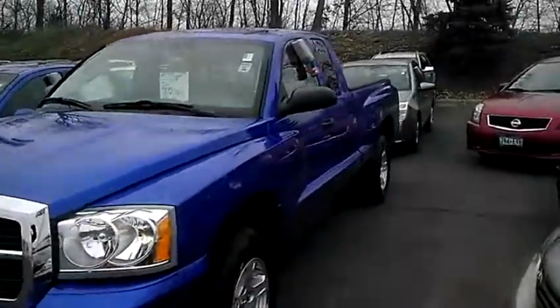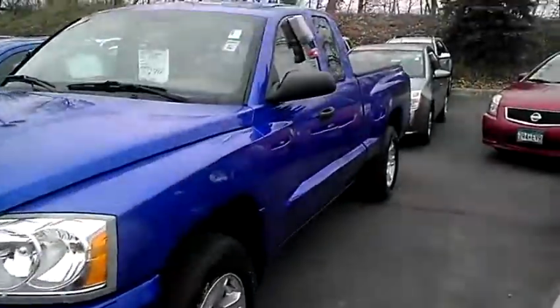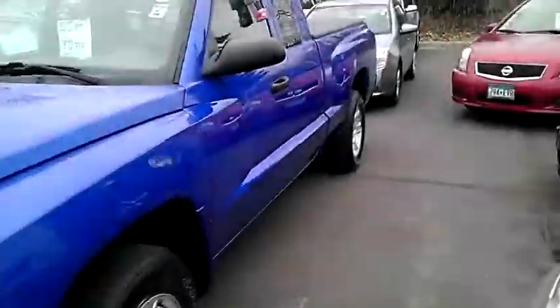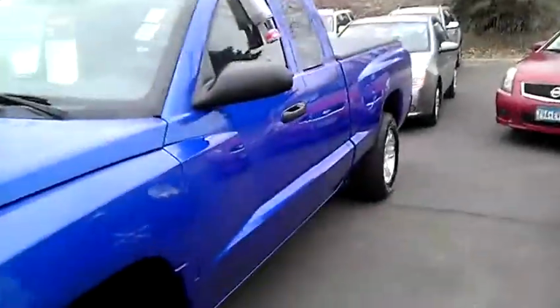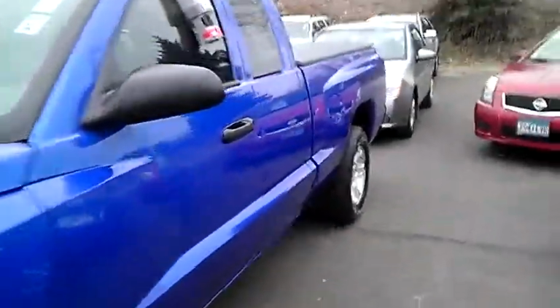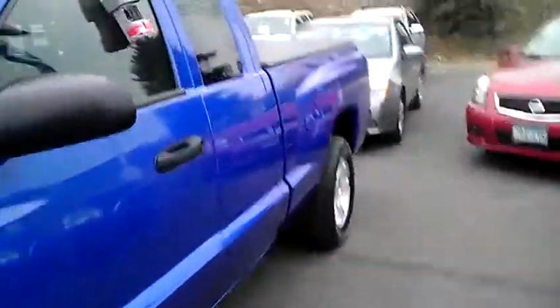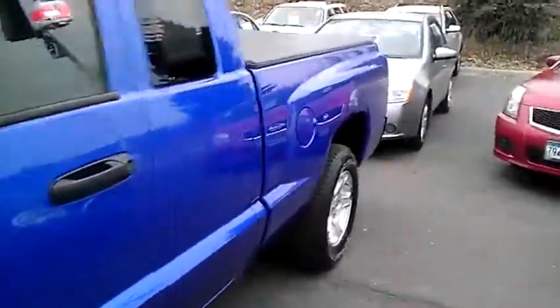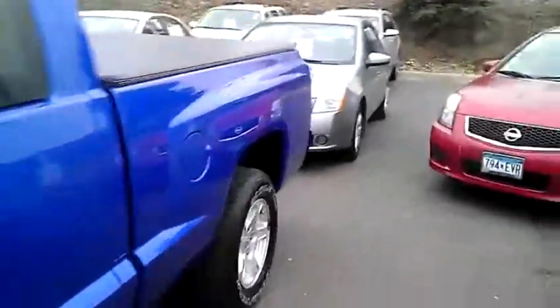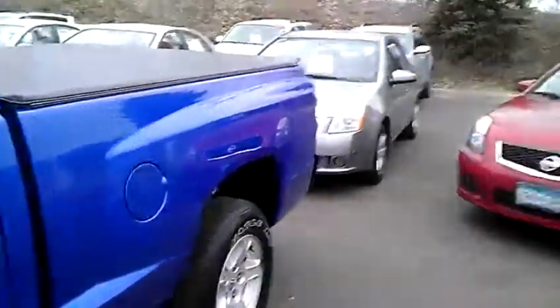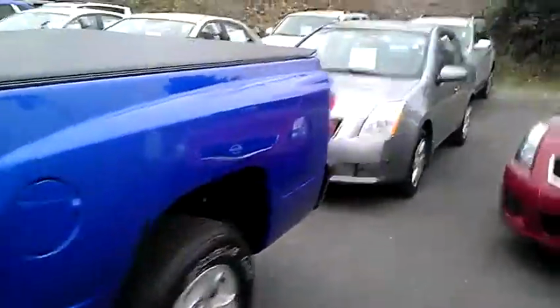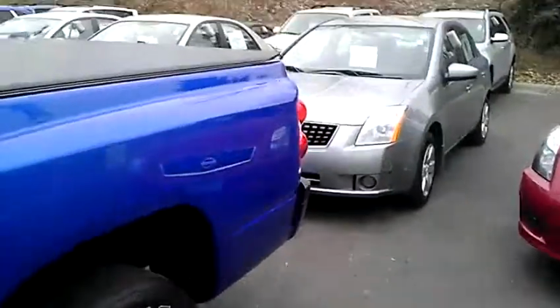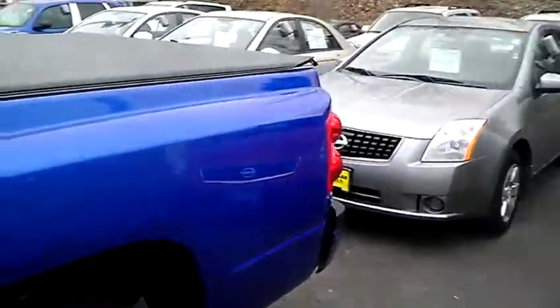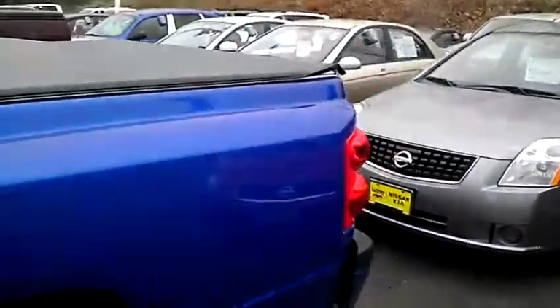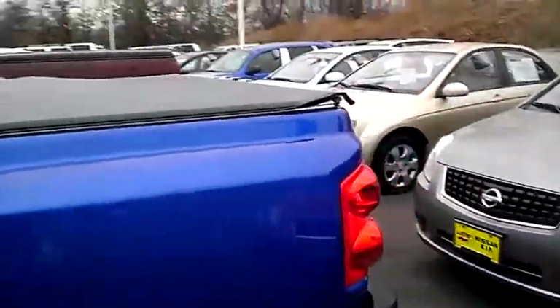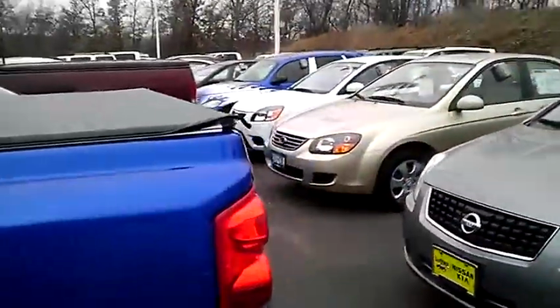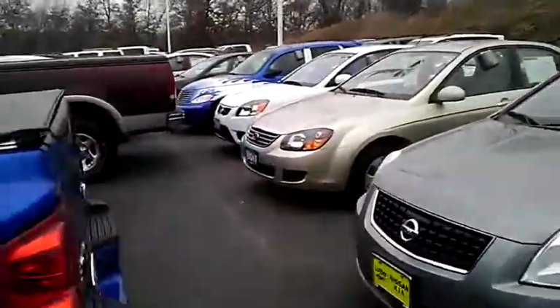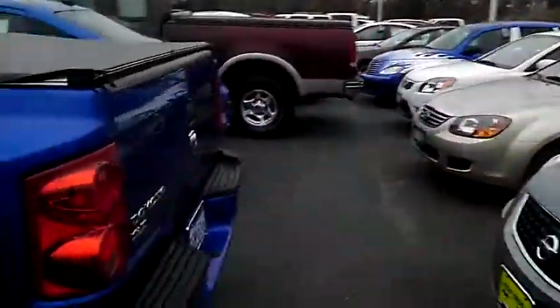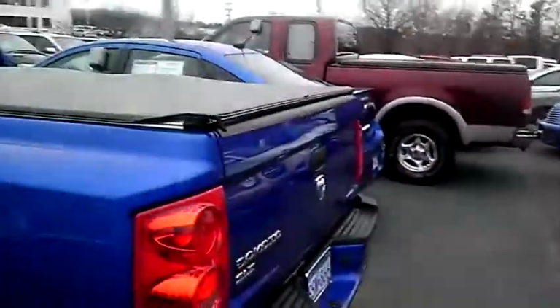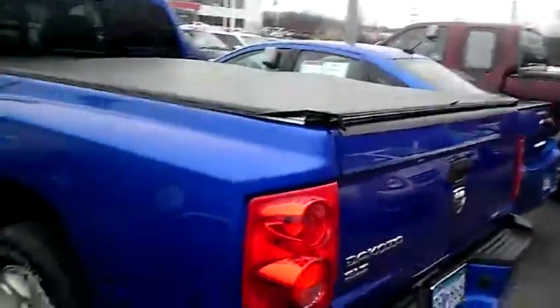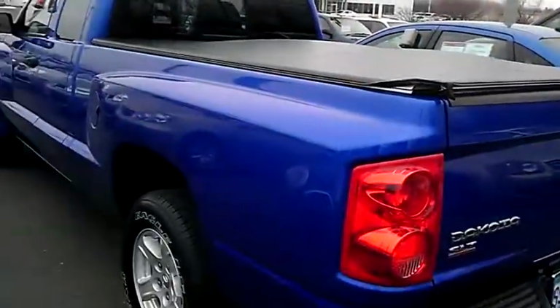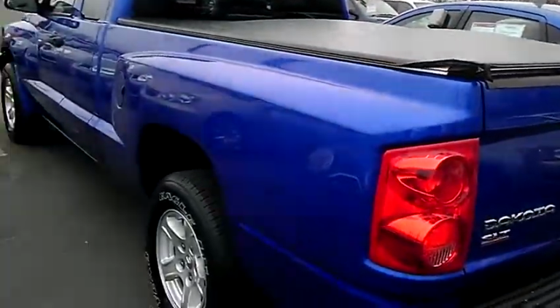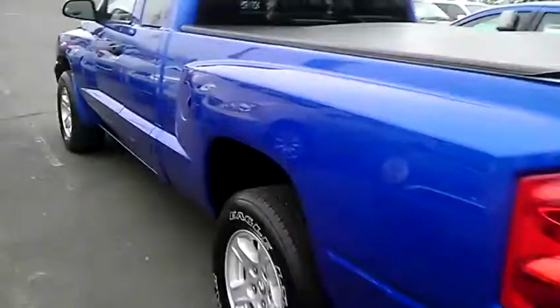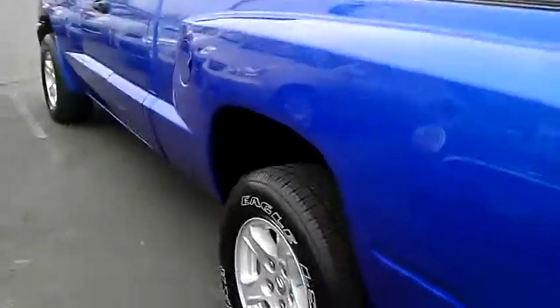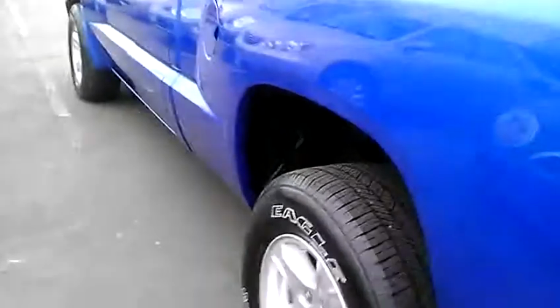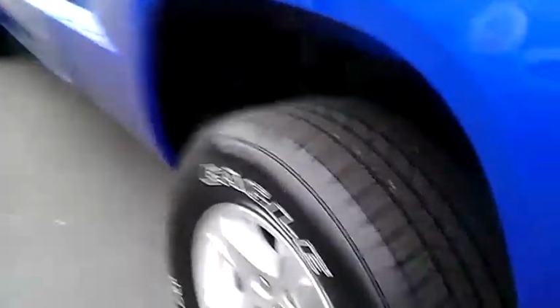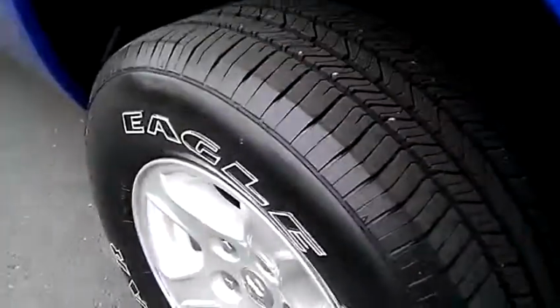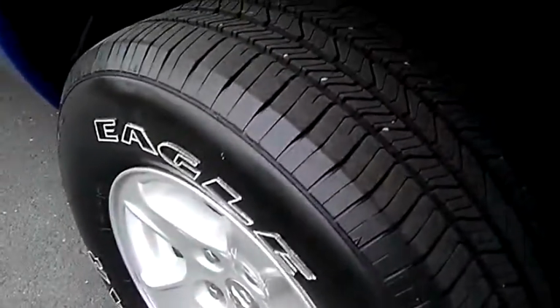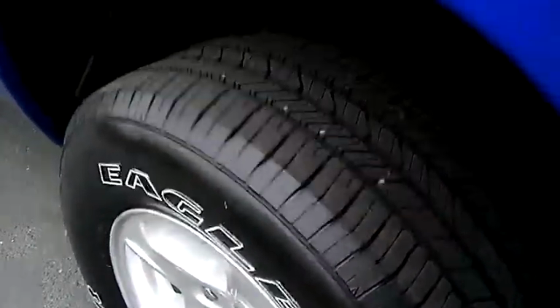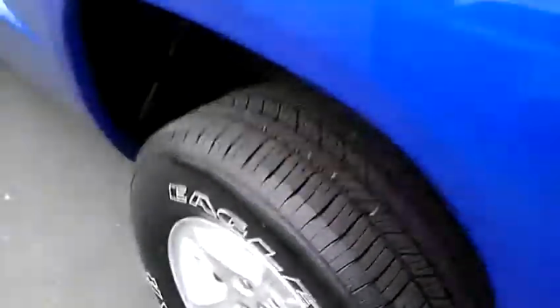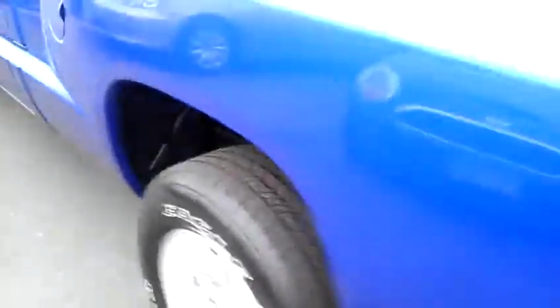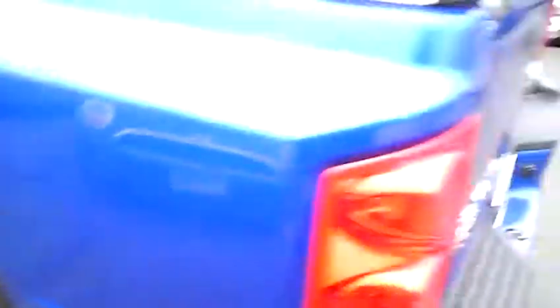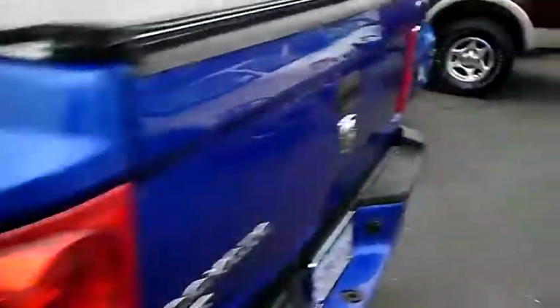As you can see, the body is super clean. No dings or dents anywhere. Tires look like decent wear left, decent tread wear.